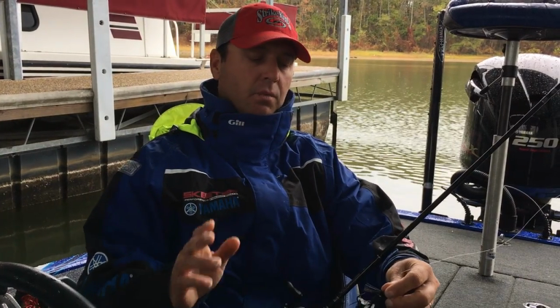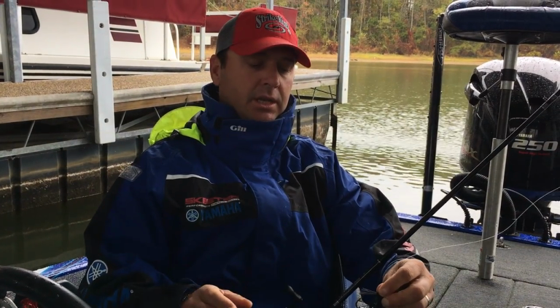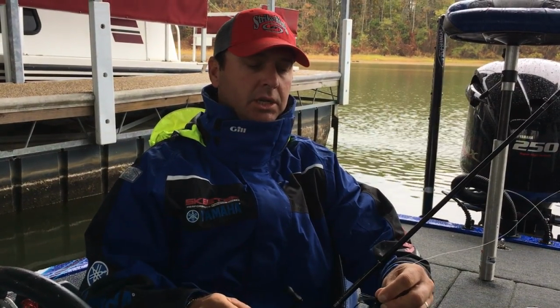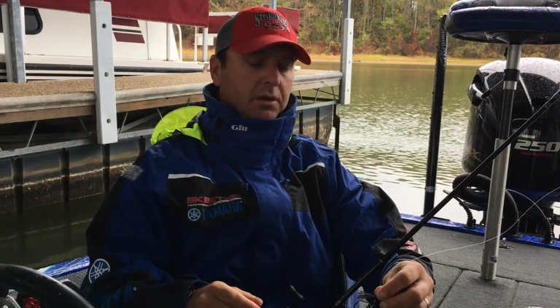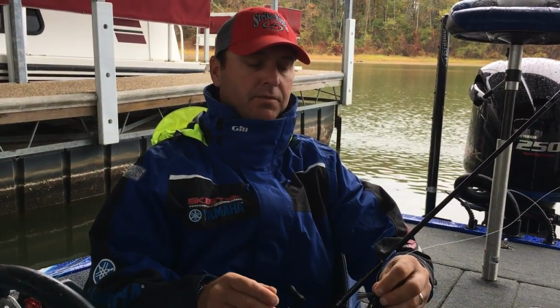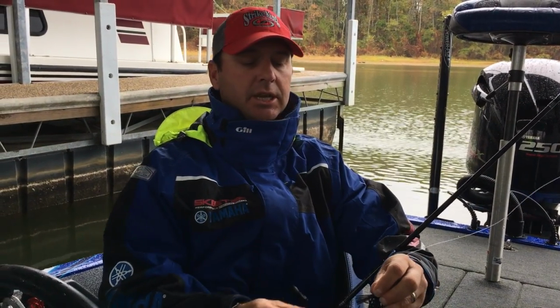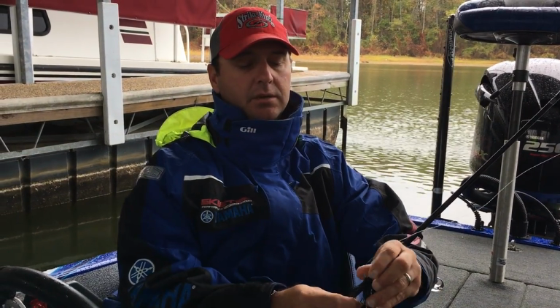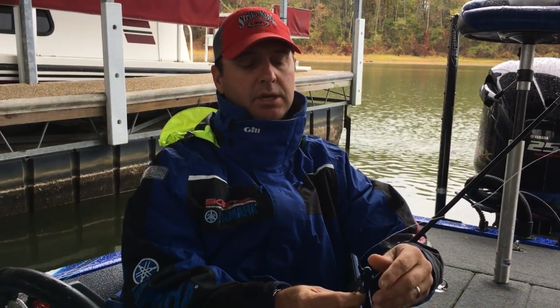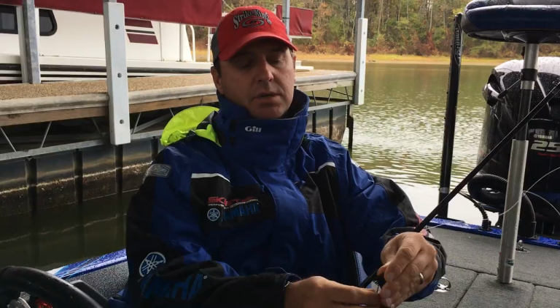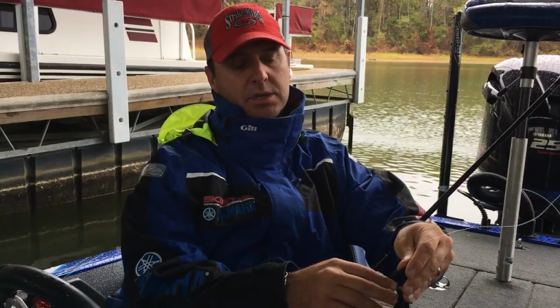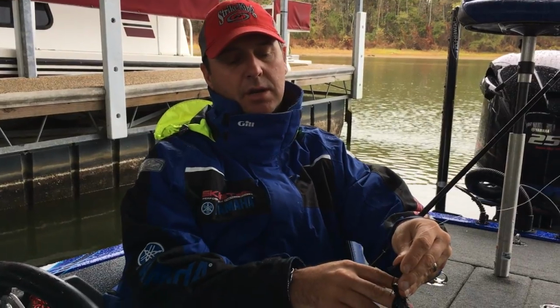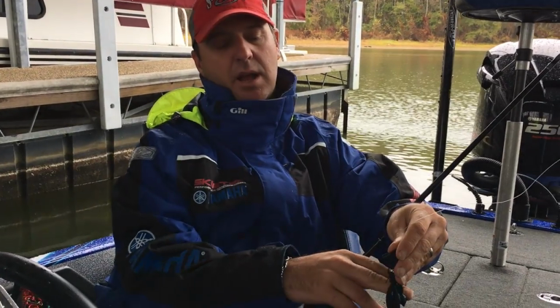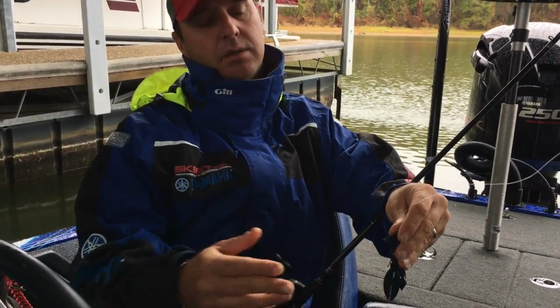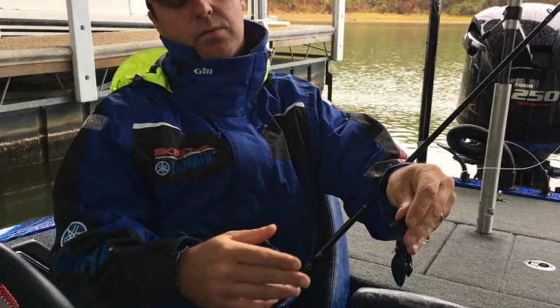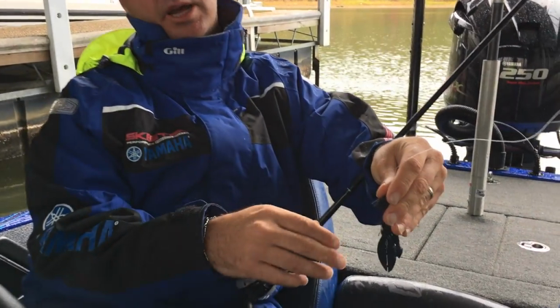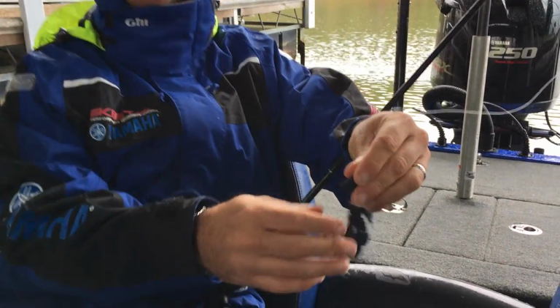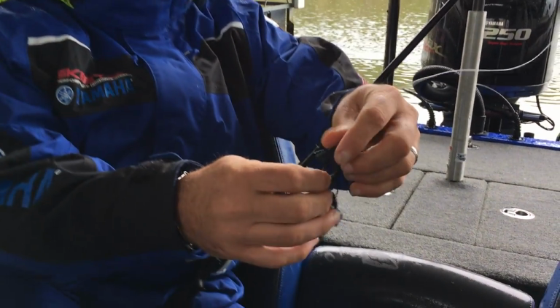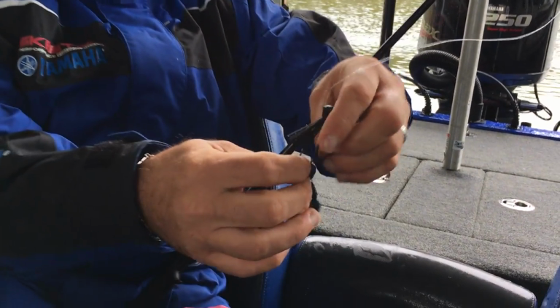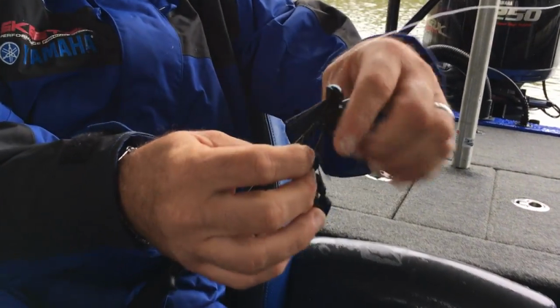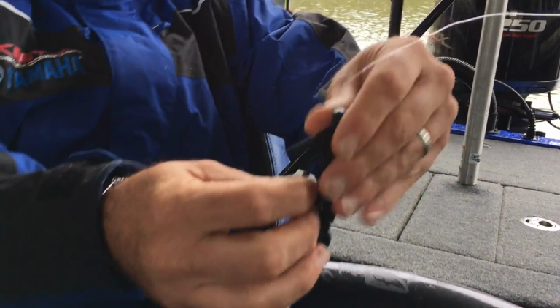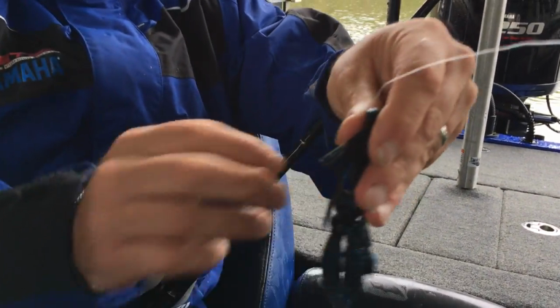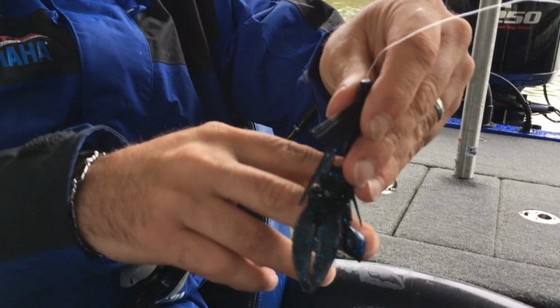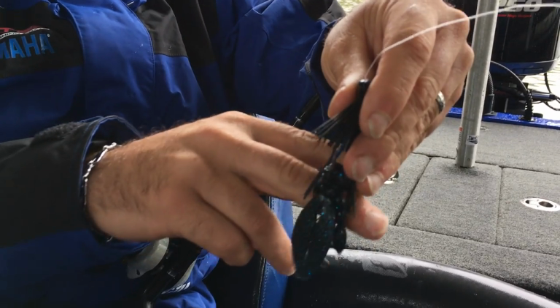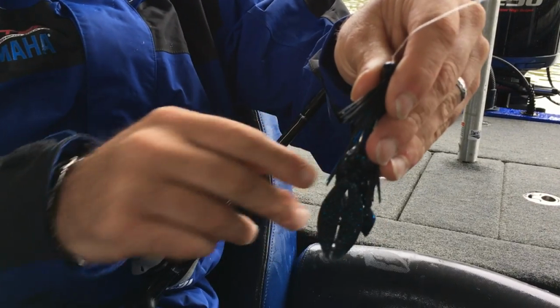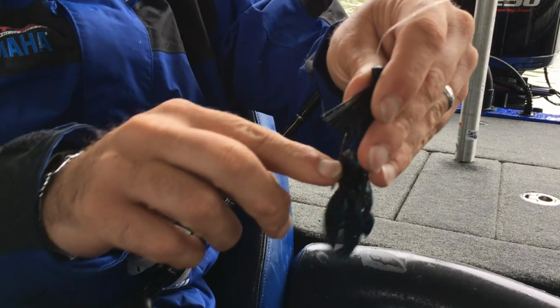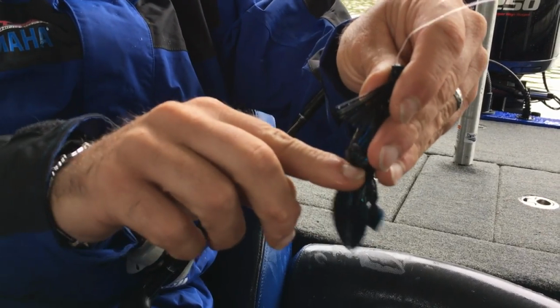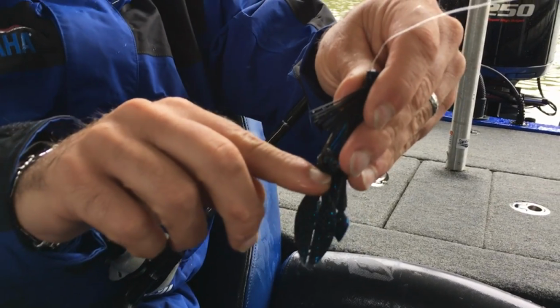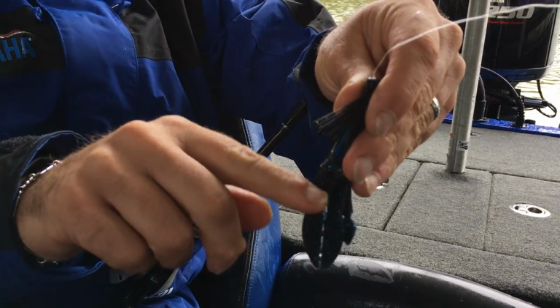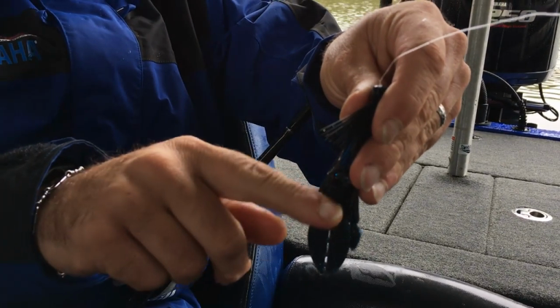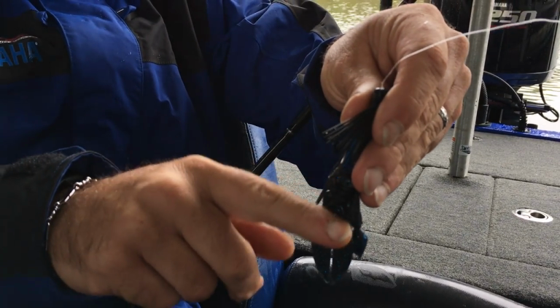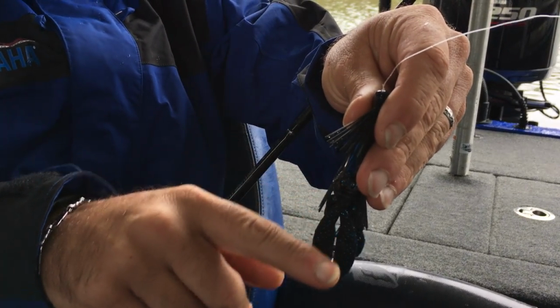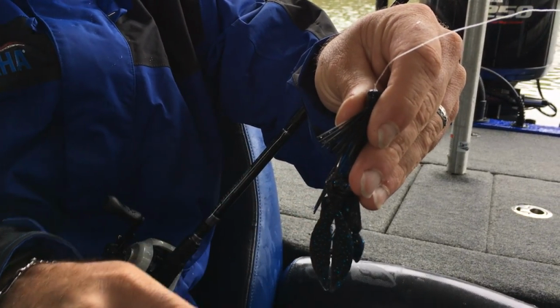When I get a jig, the first thing I do is trim the skirt. I usually like this one's a little long — I hadn't trimmed it yet — but I'll trim it about a quarter of an inch past the bend of the hook.